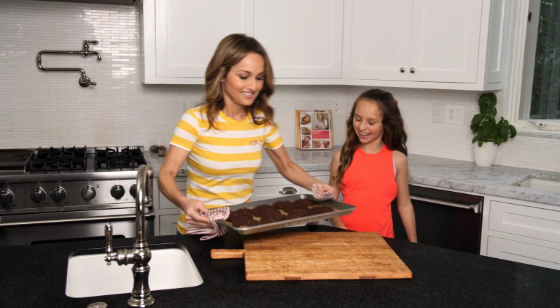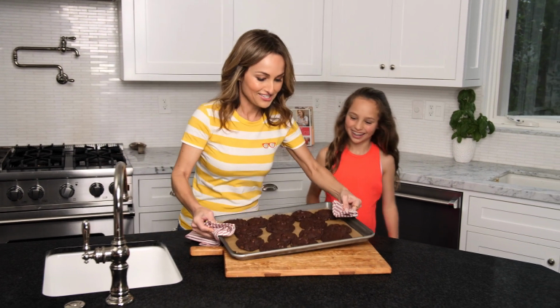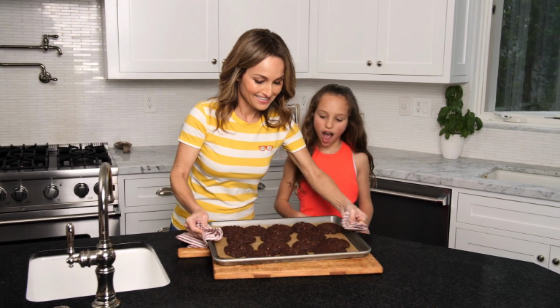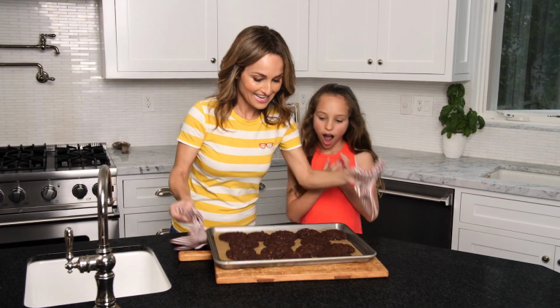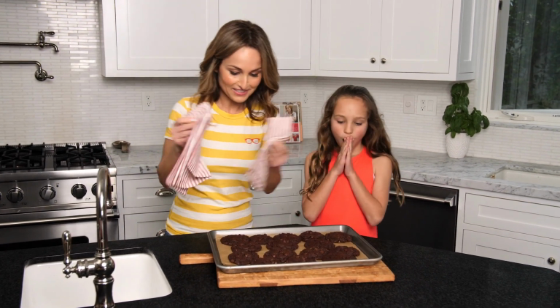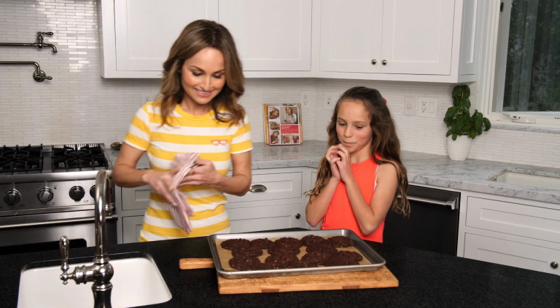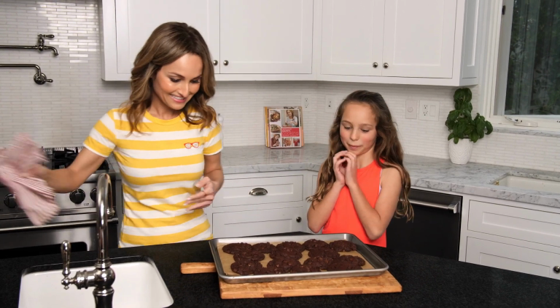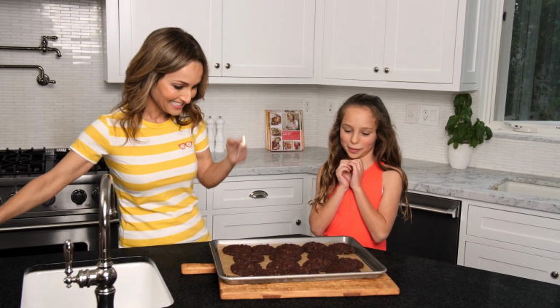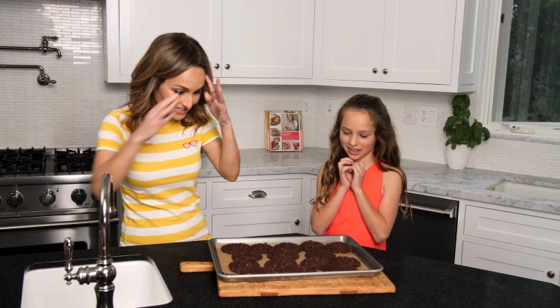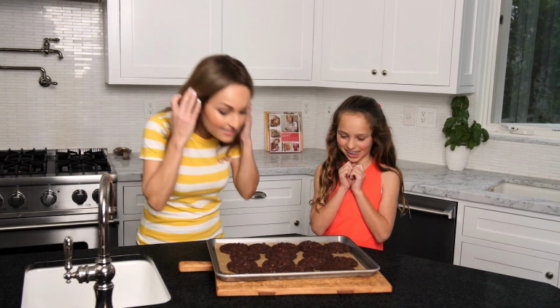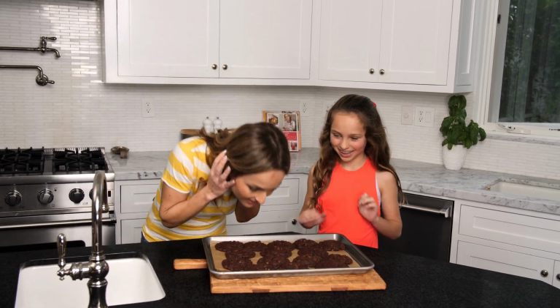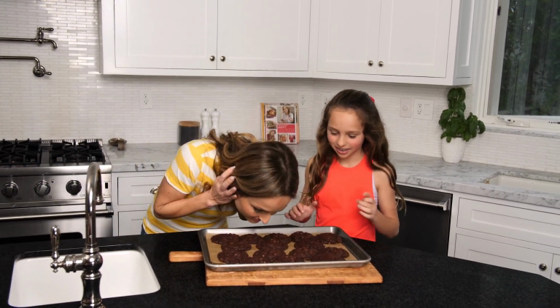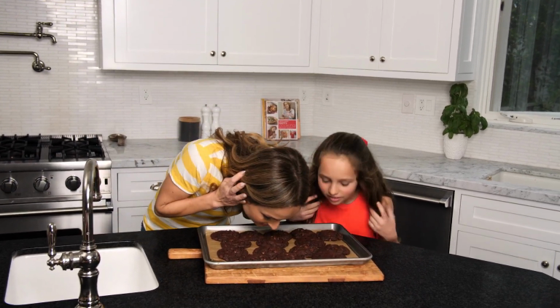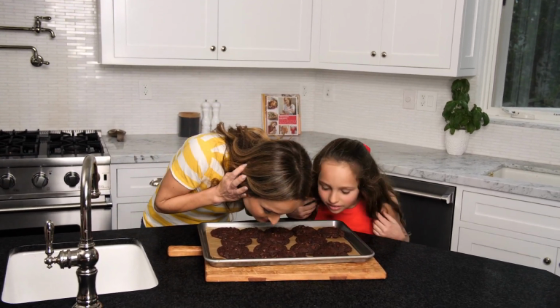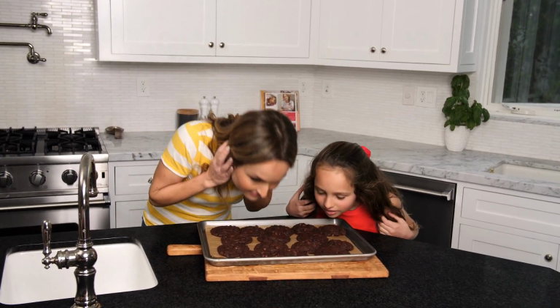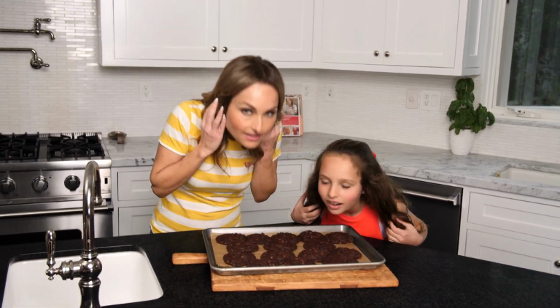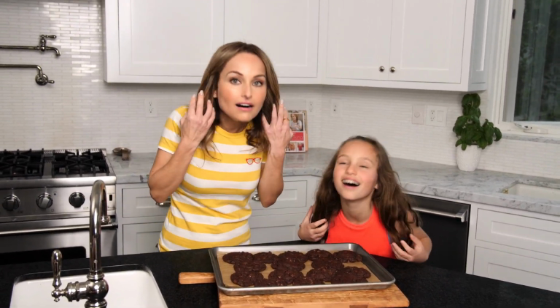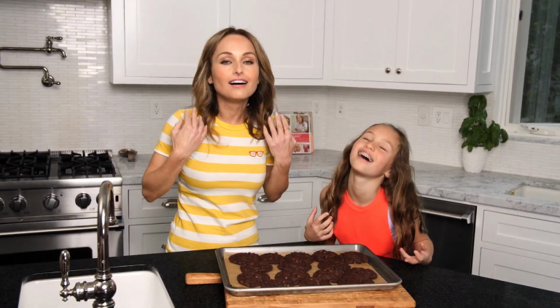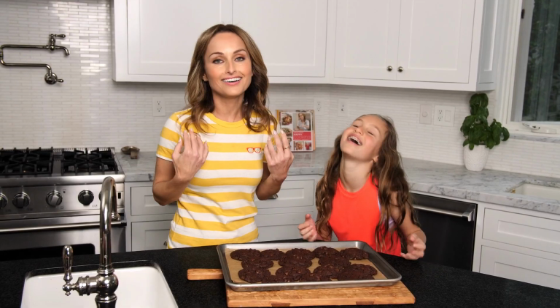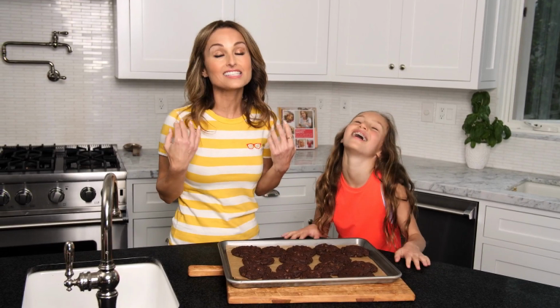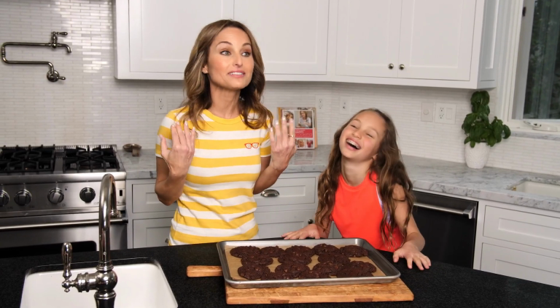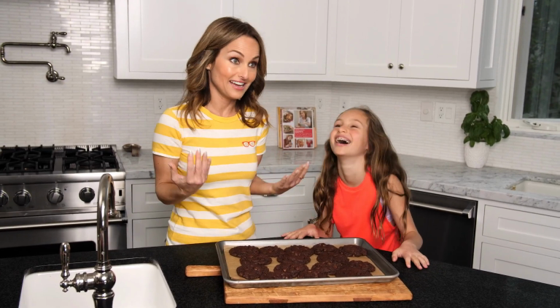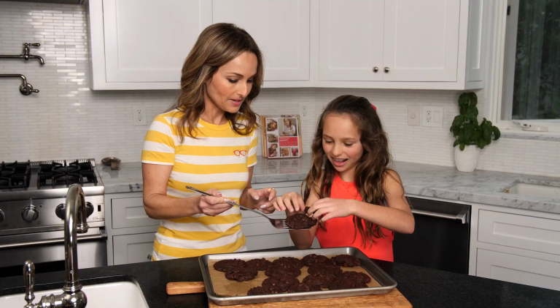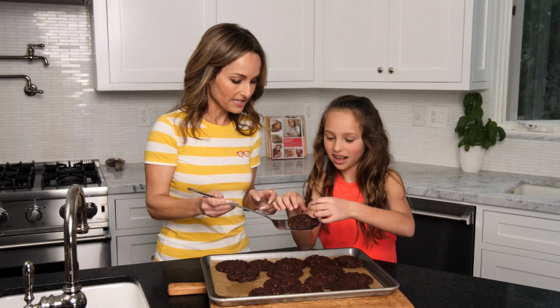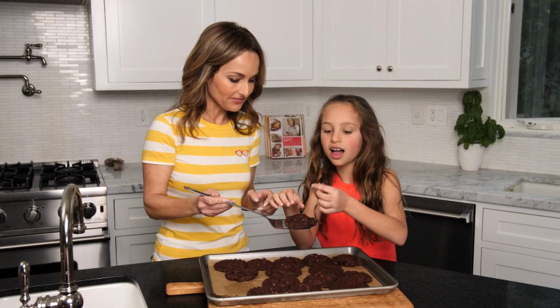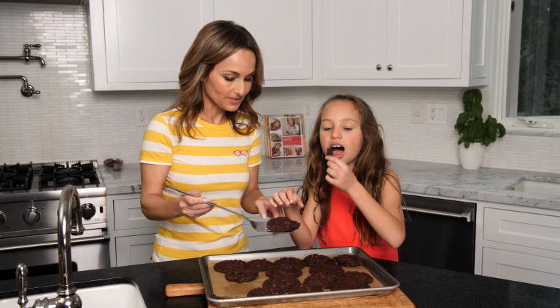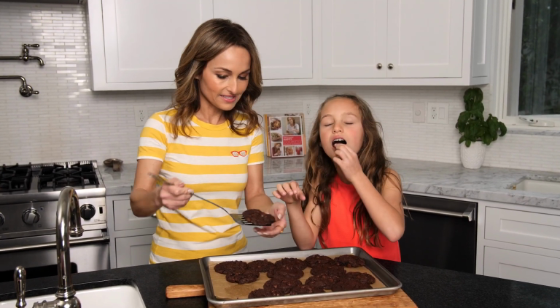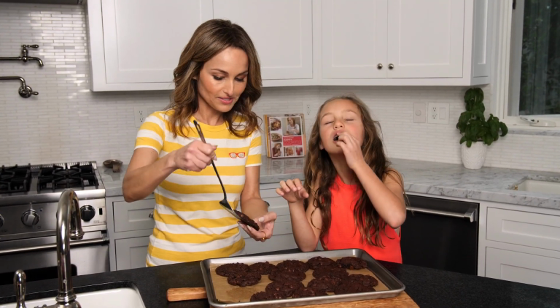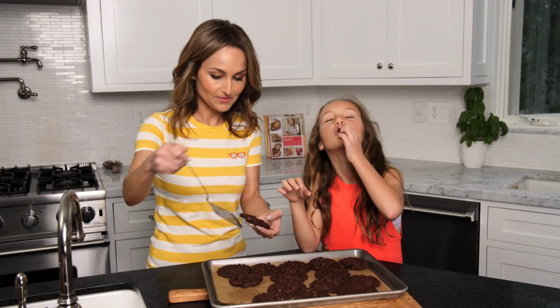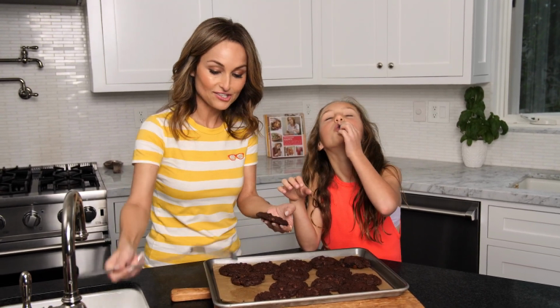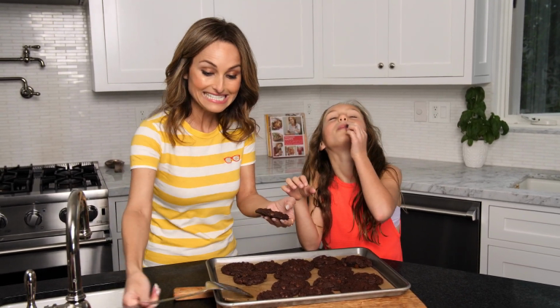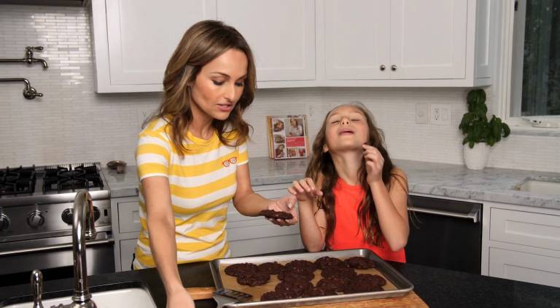All right, J.D., out of the oven. They smell divine. Want to split it in half? Let's do it this way so we can actually see the cookie.